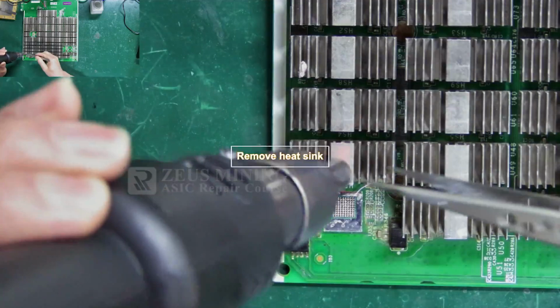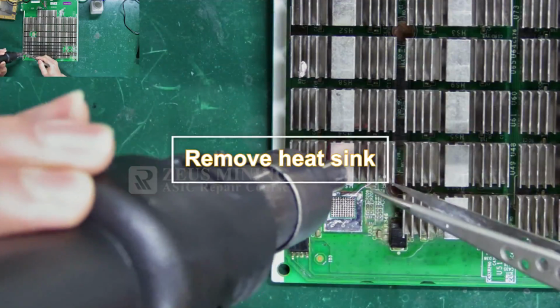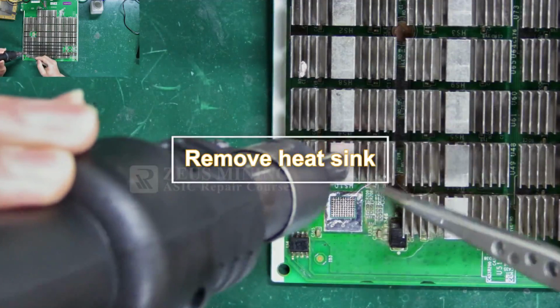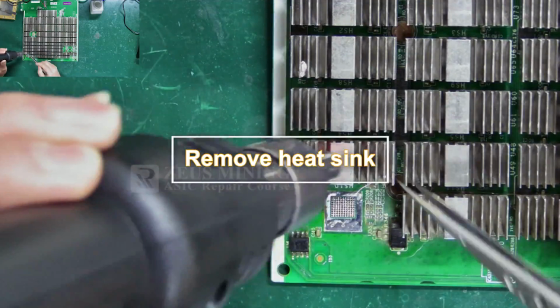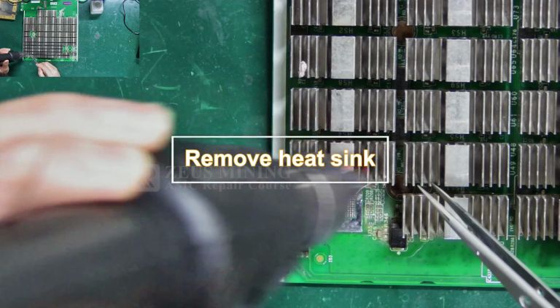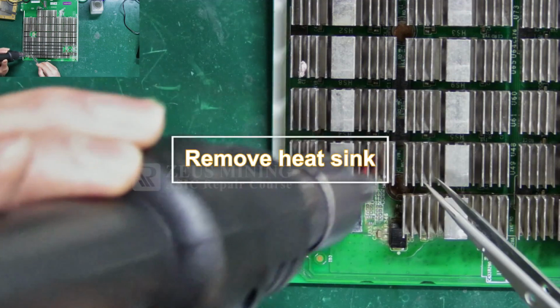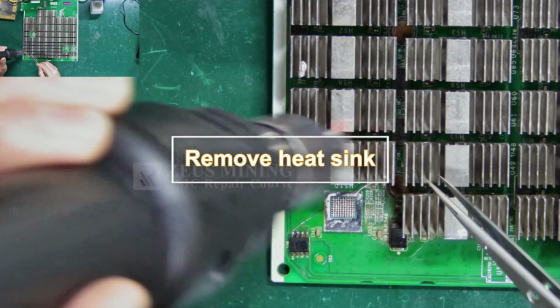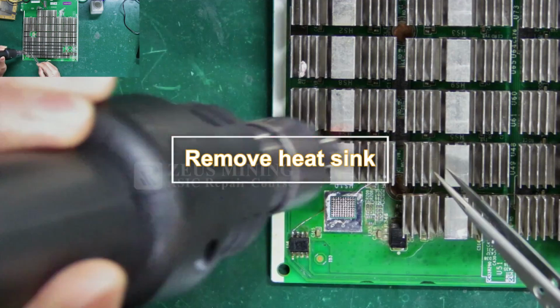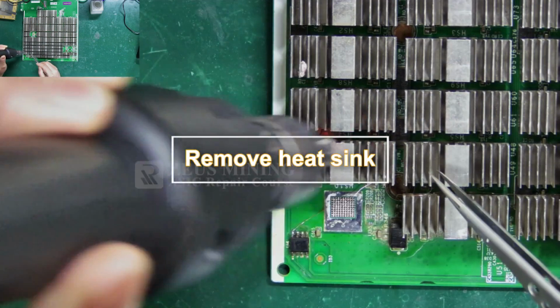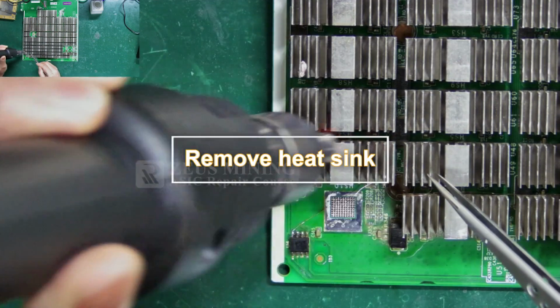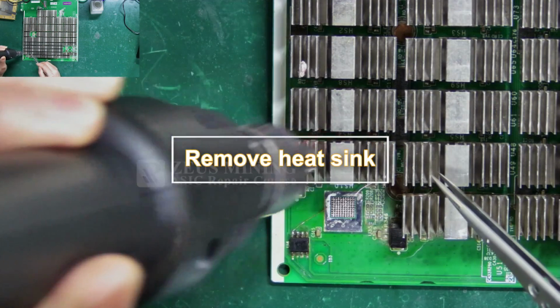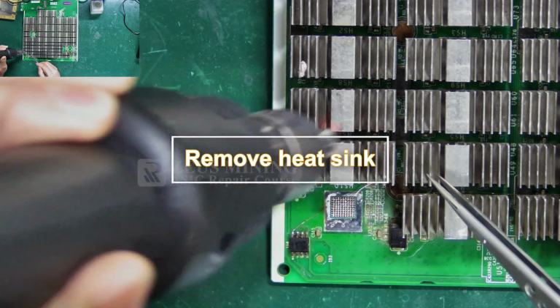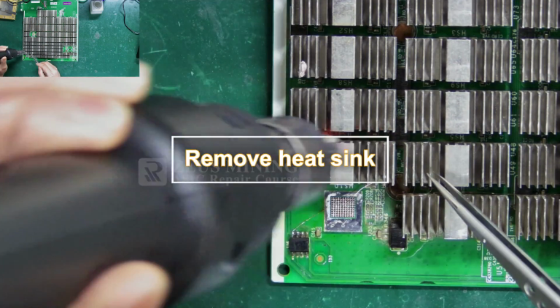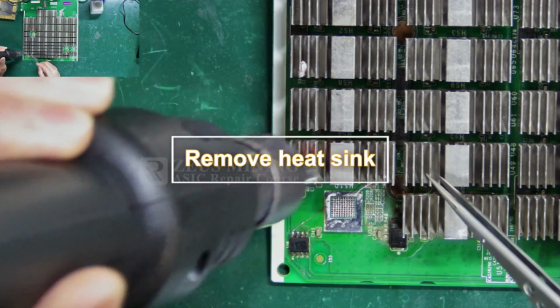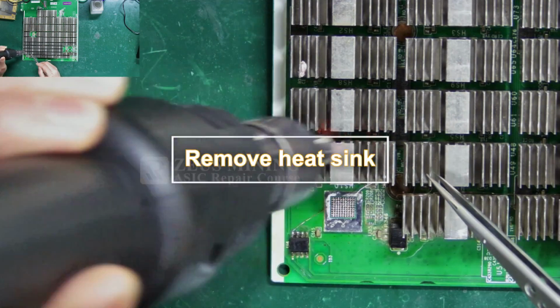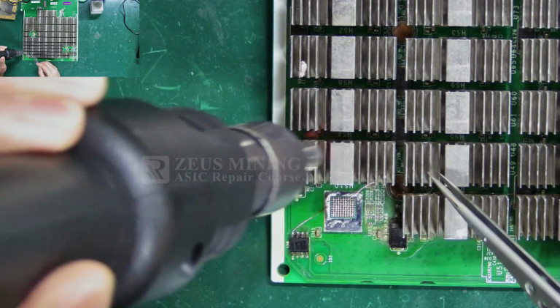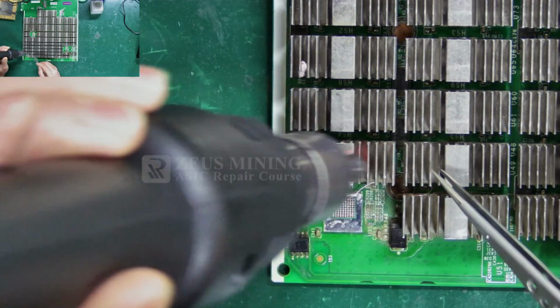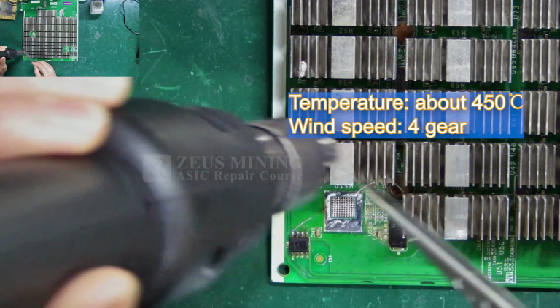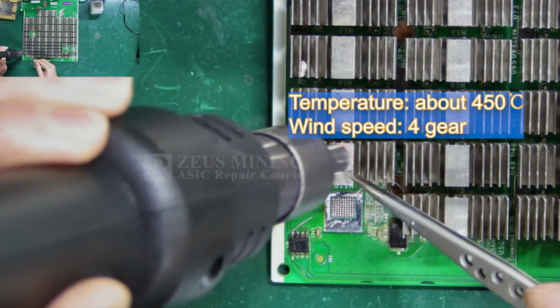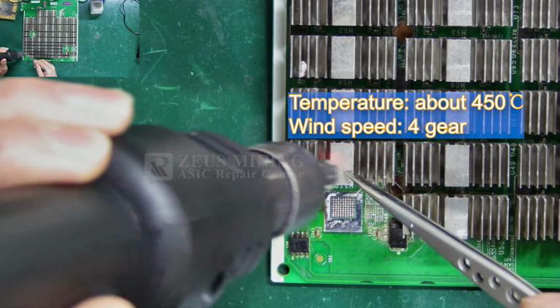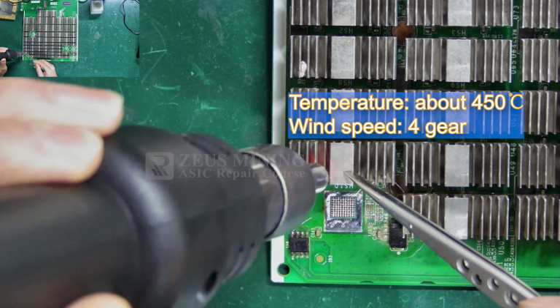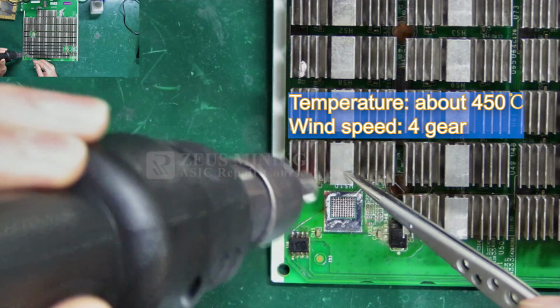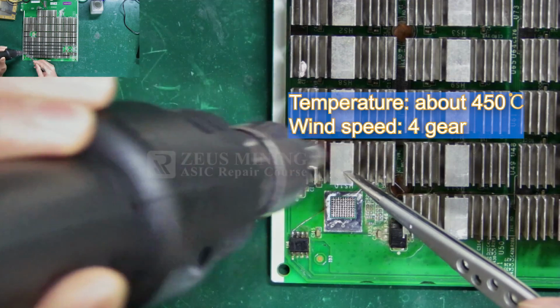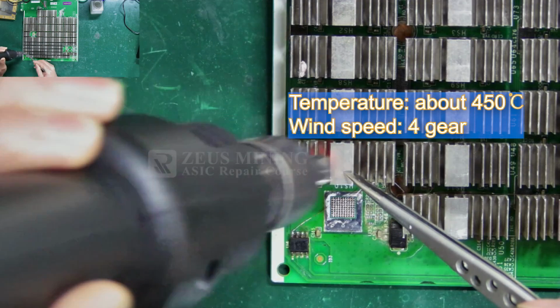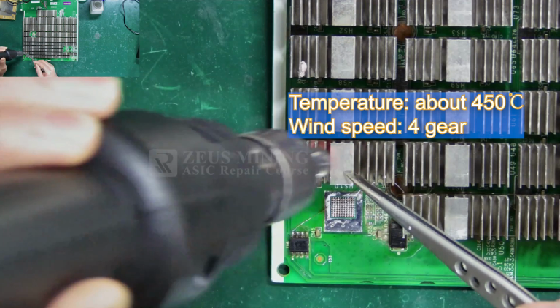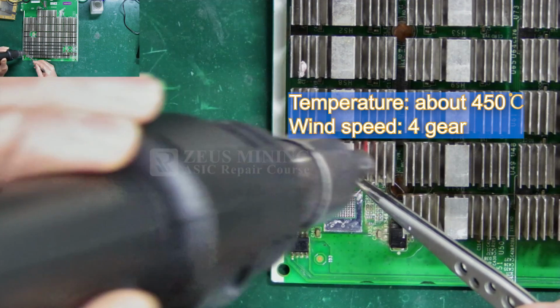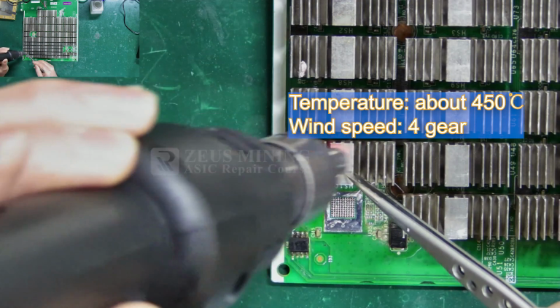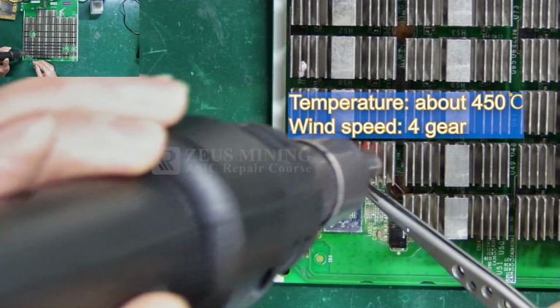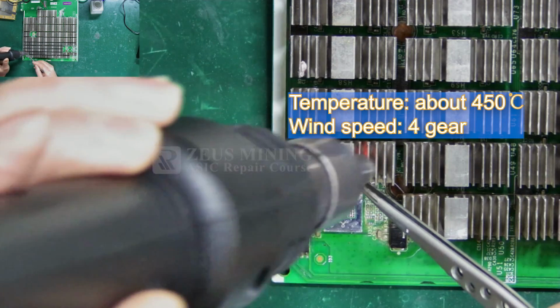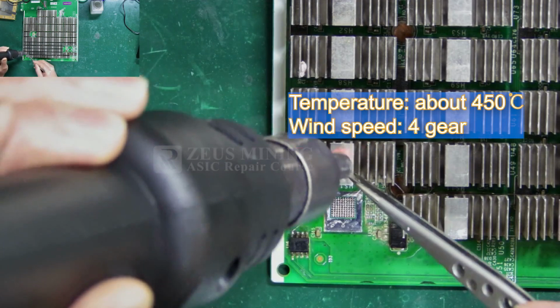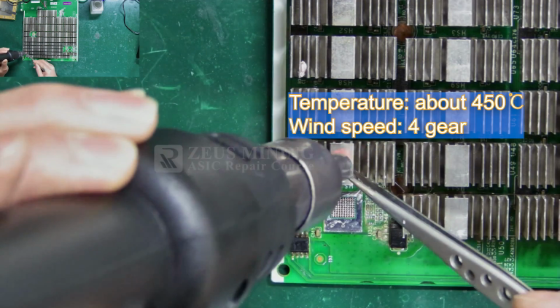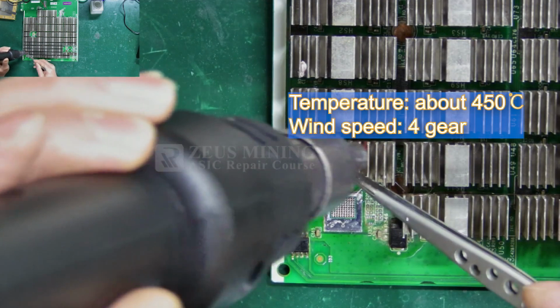Step 2: Use a hot air gun to remove the heat sink from the back of the faulty chip, setting the temperature to about 450 degrees Celsius, with a wind speed of about gear 4.